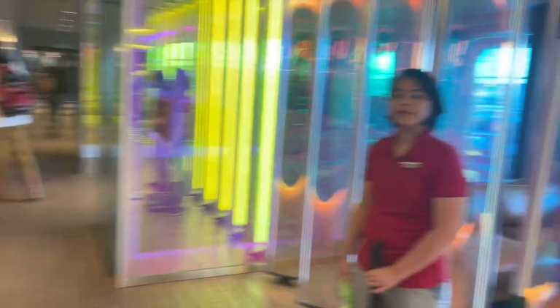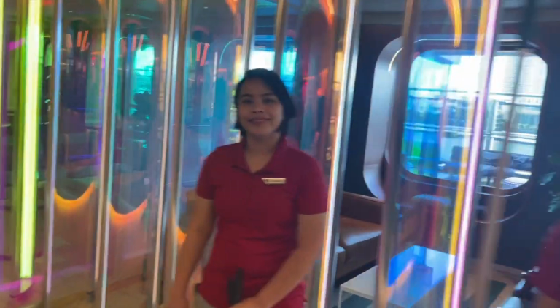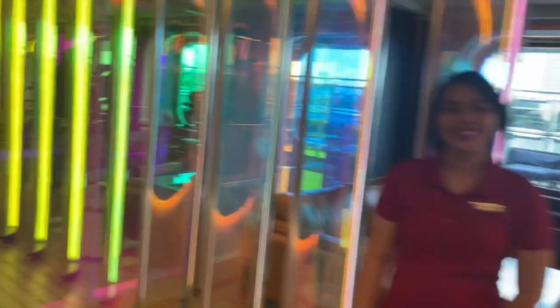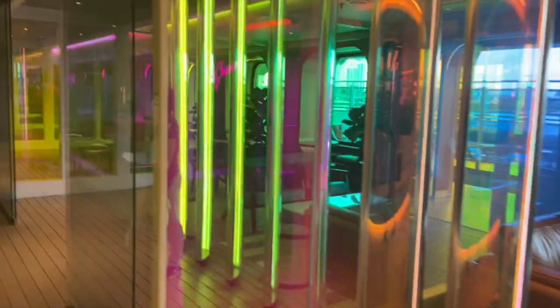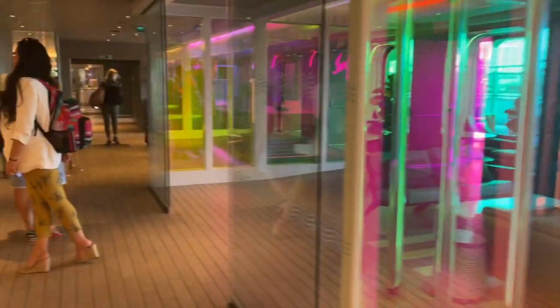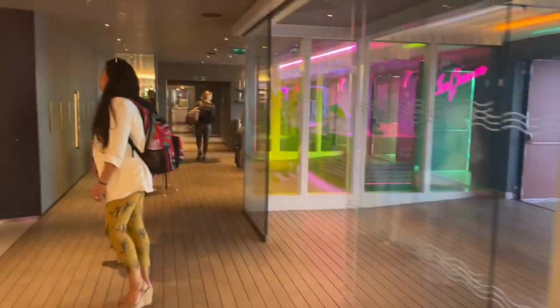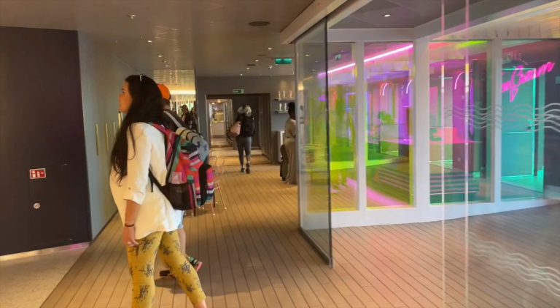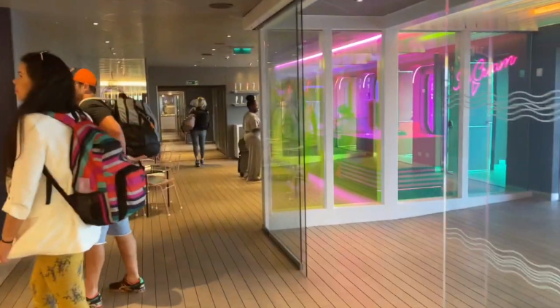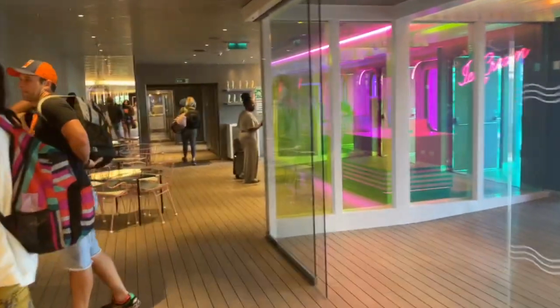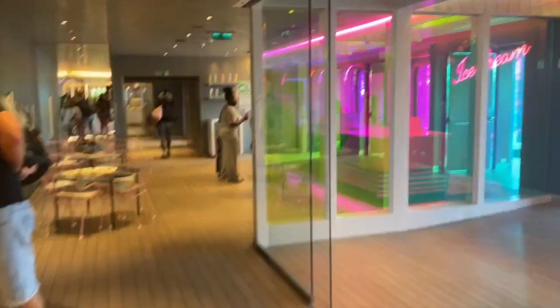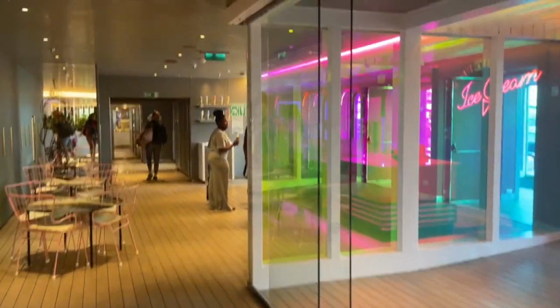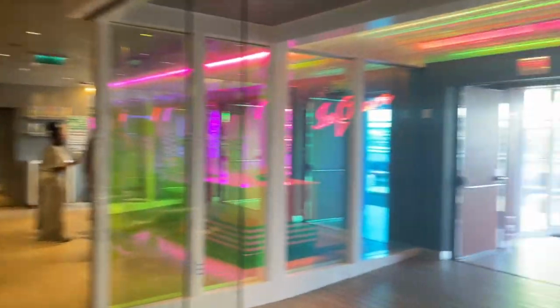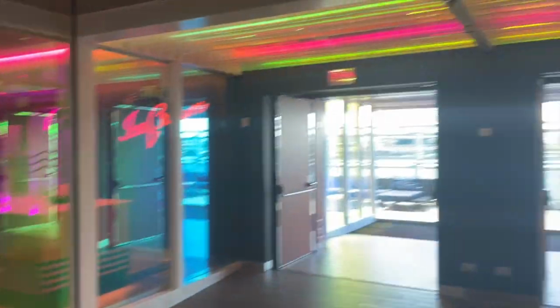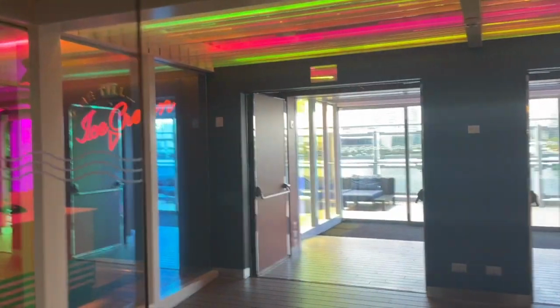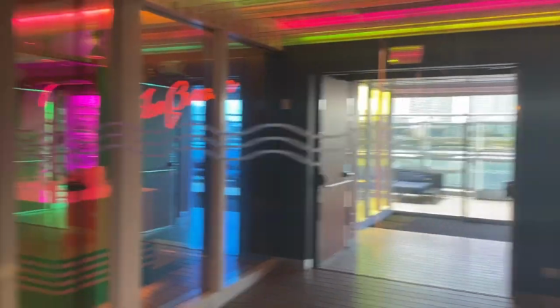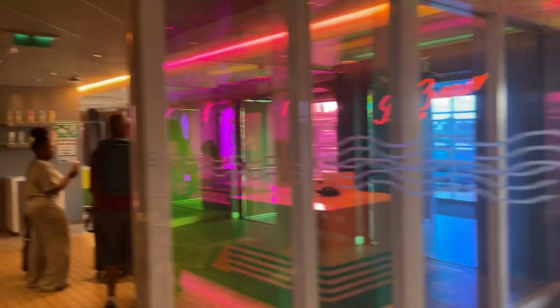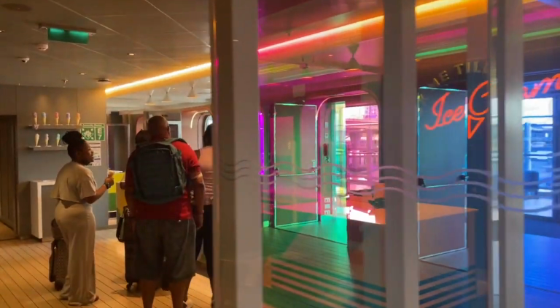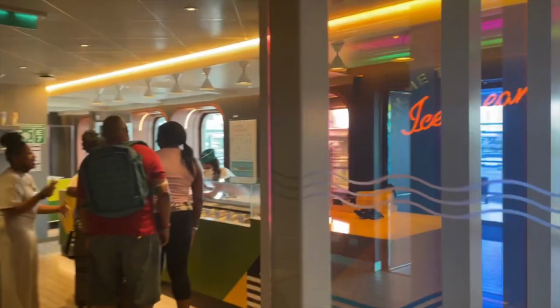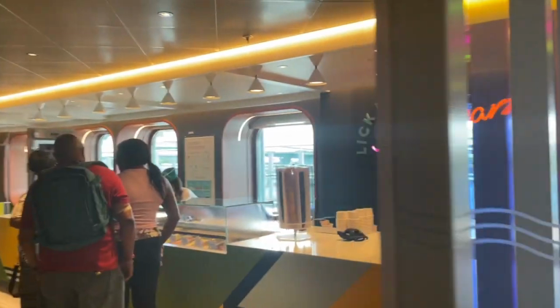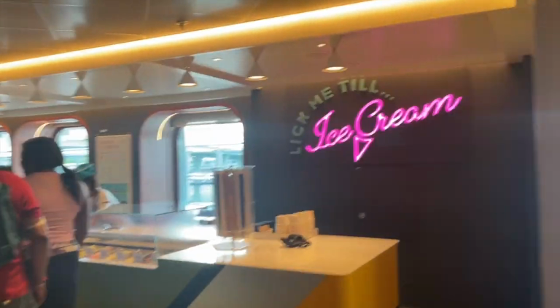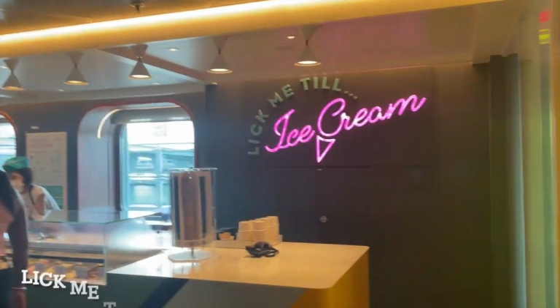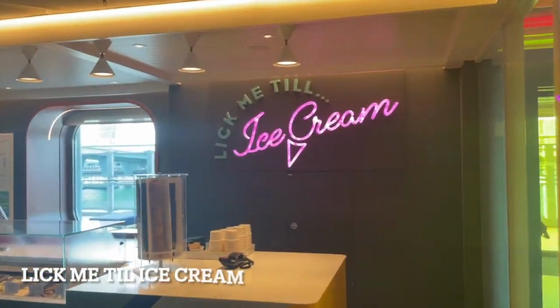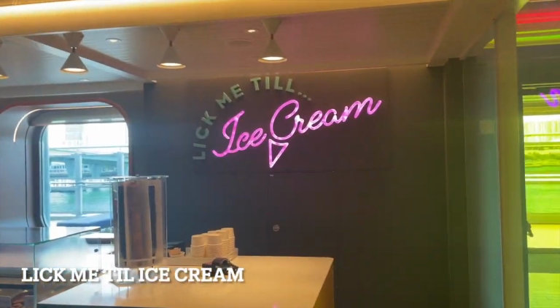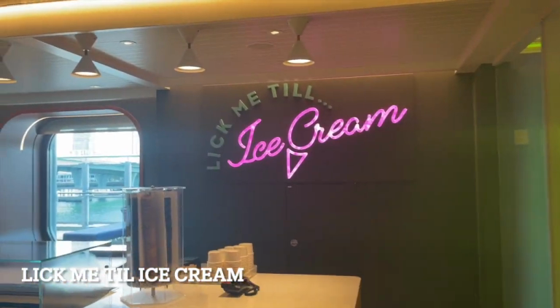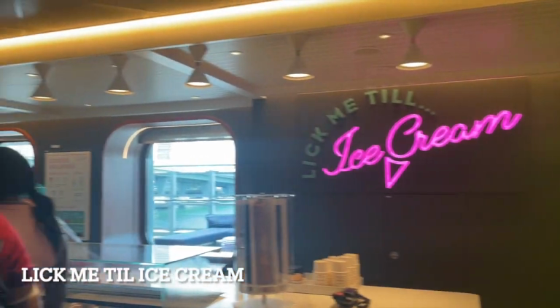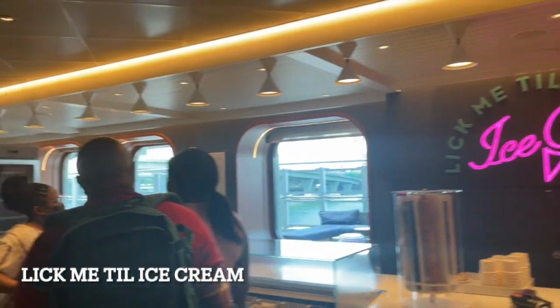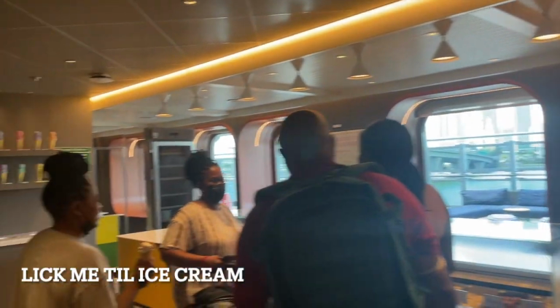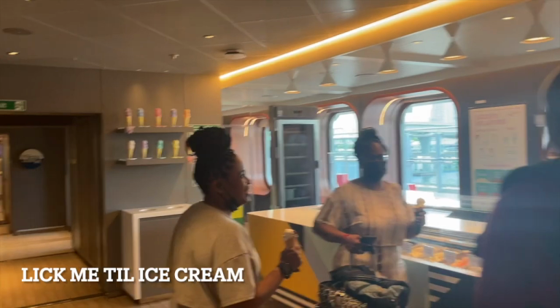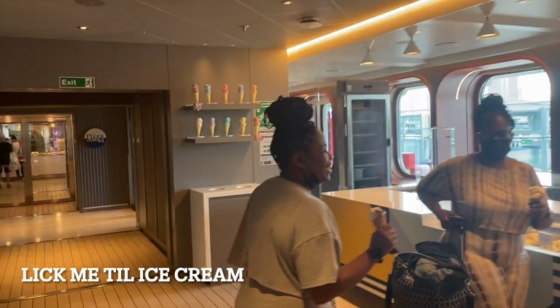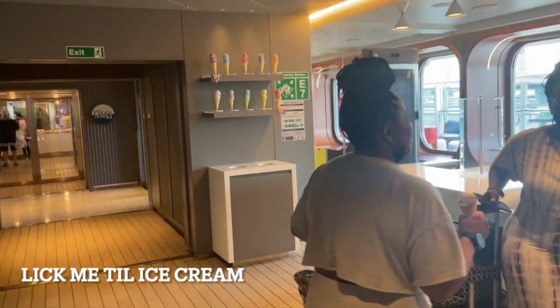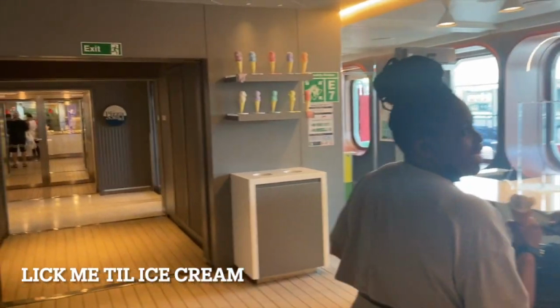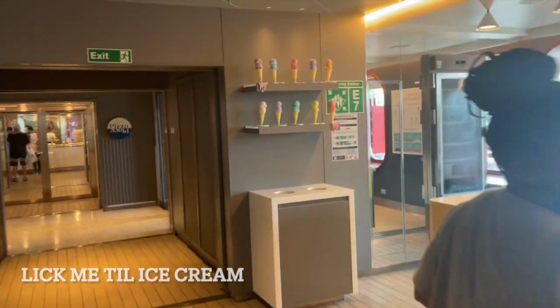One thing I did differently on this cruise was I tried not to do a lot of research beforehand so I could get my initial reactions and surprise. But one place I knew about was Lick Me Till I Scream ice cream parlor — you guys are going to see this place in a little bit more detail later.